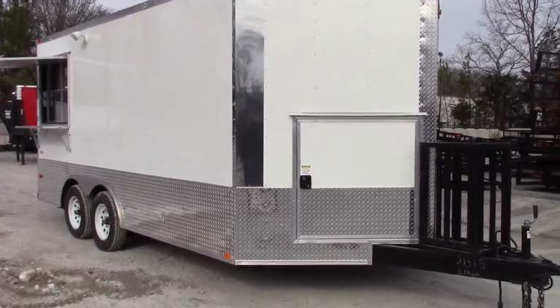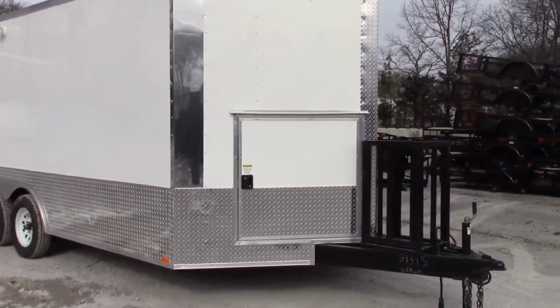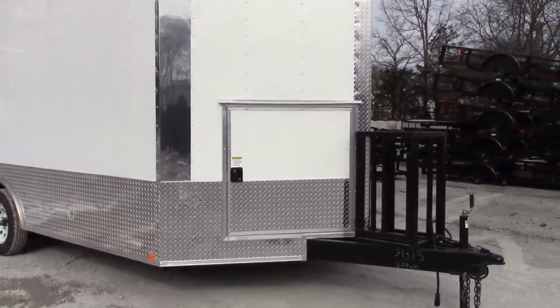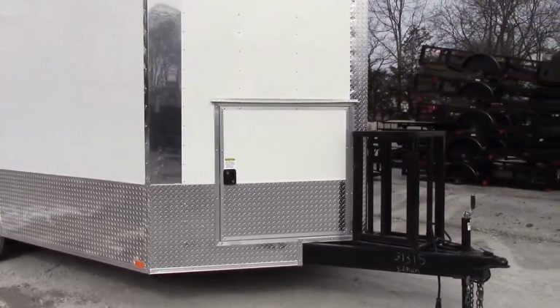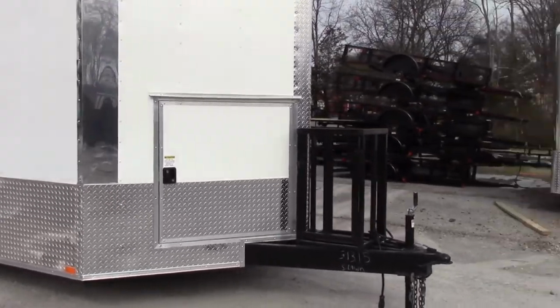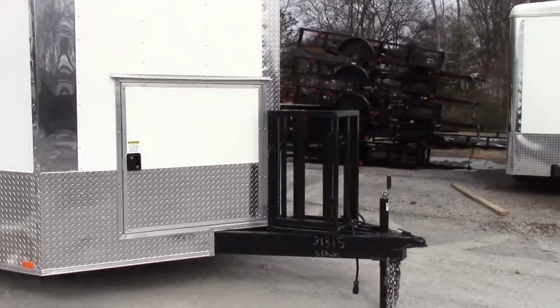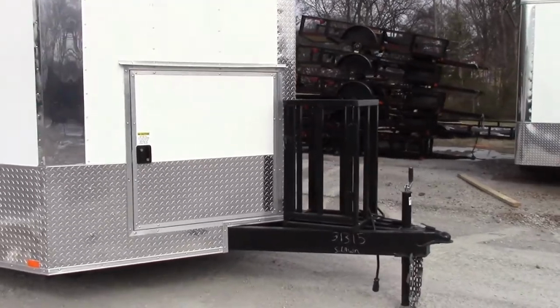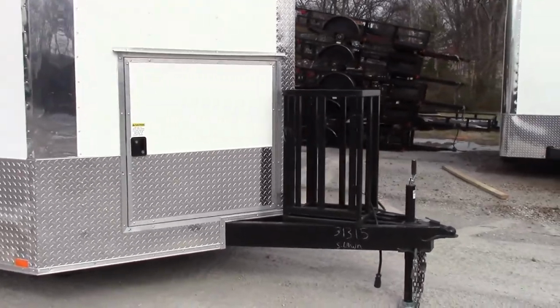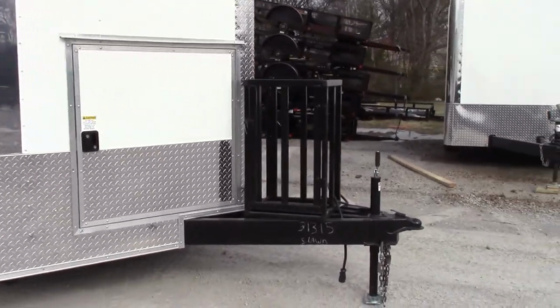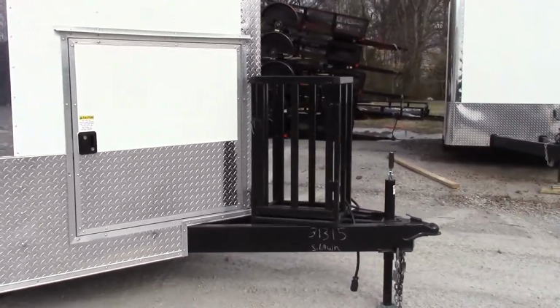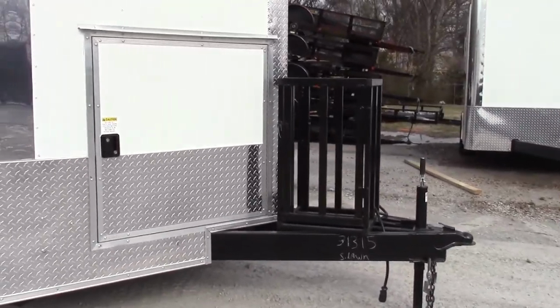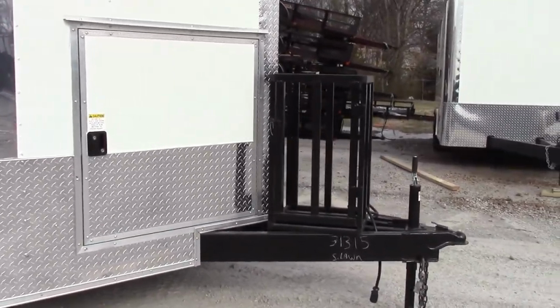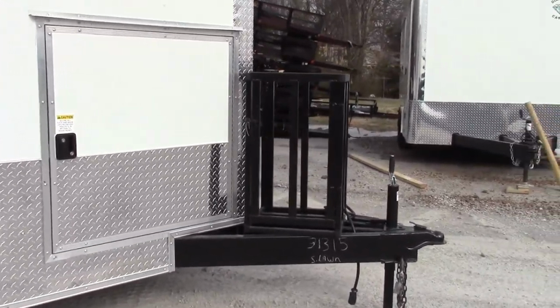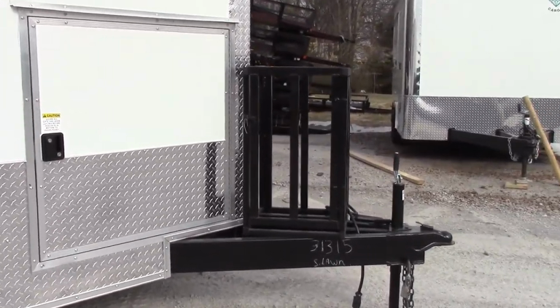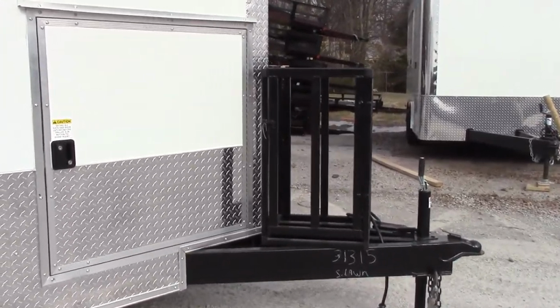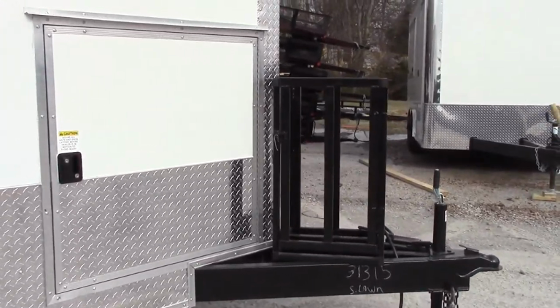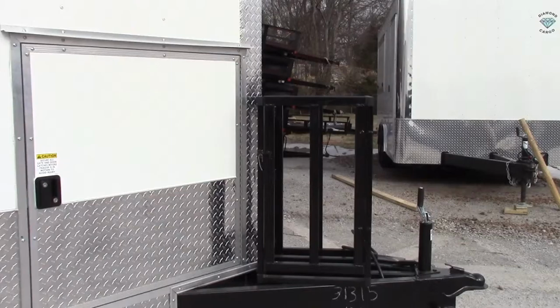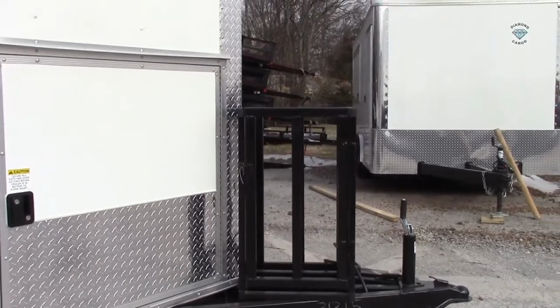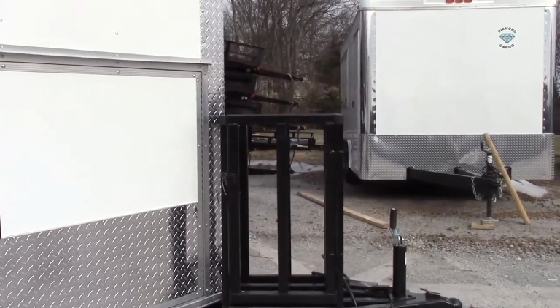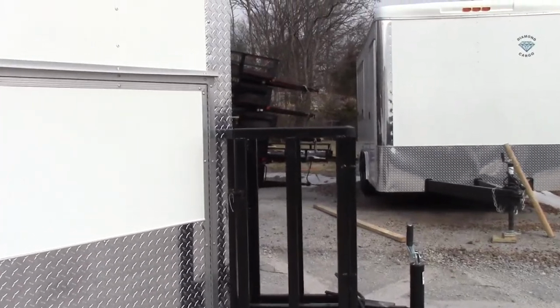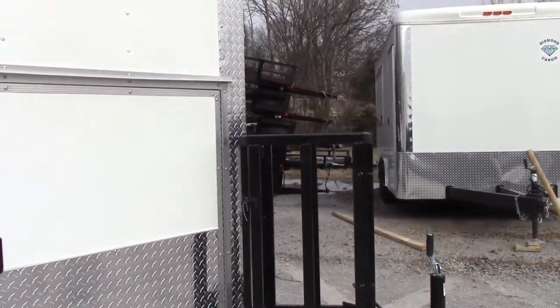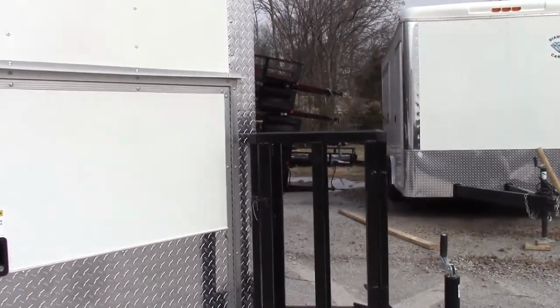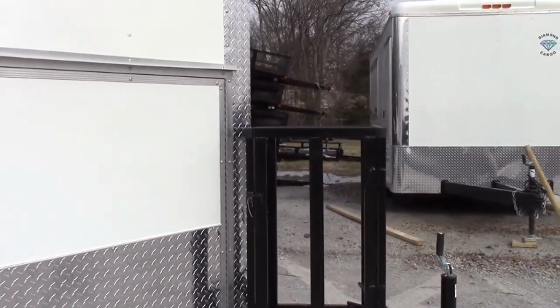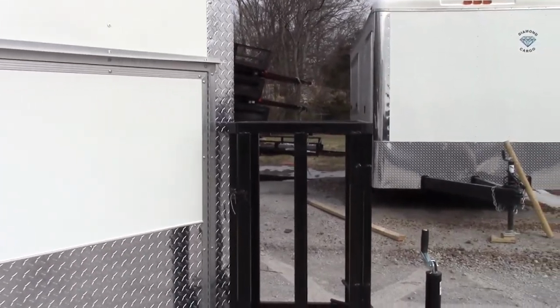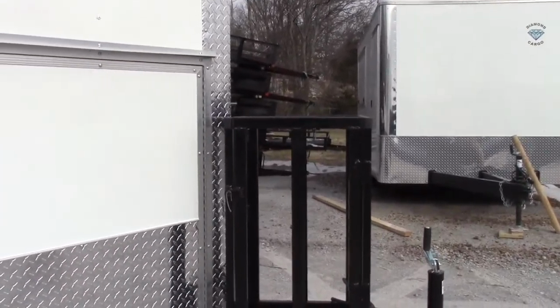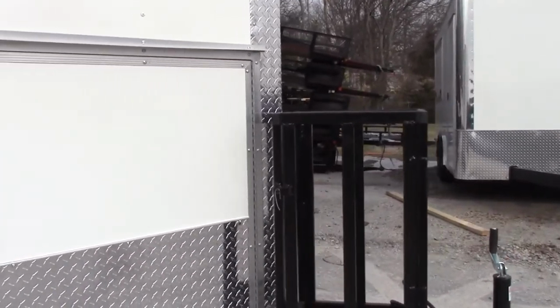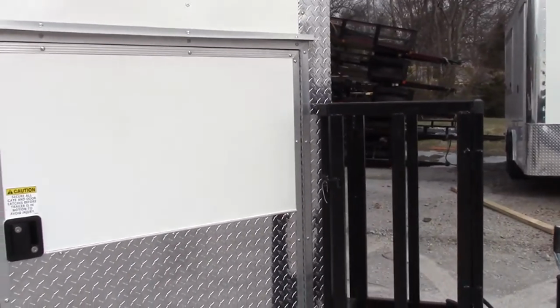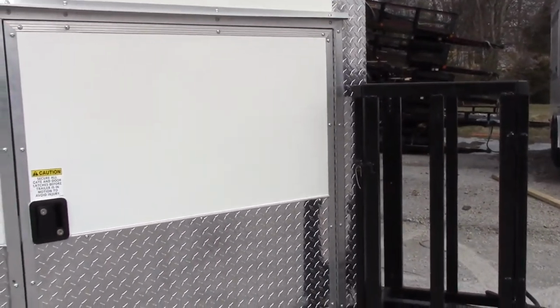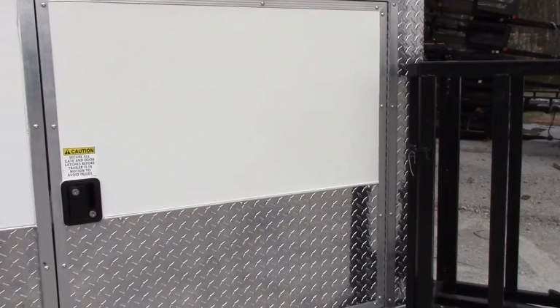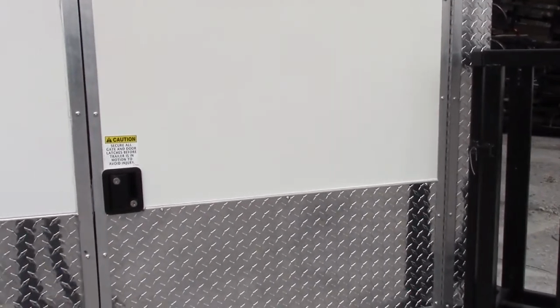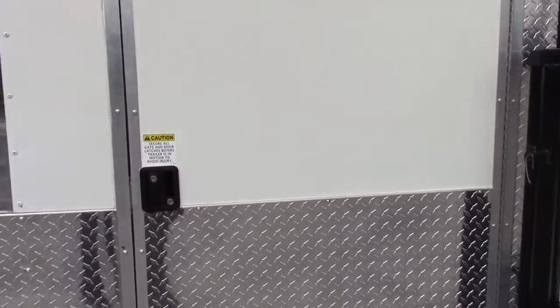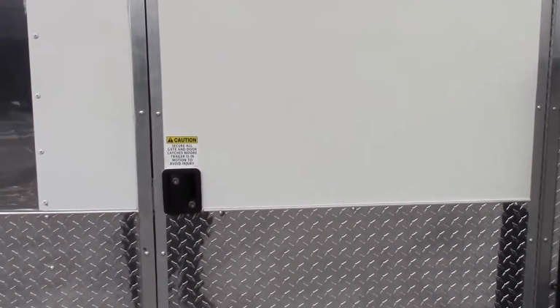We're going to start at the beginning. You can see that it has an extended tongue. On top of the tongue we have a 100 pound propane cage. Next to that we have a 36 inch access door.